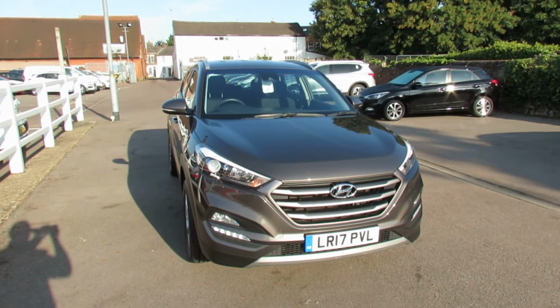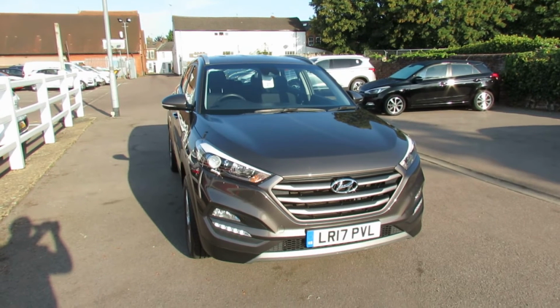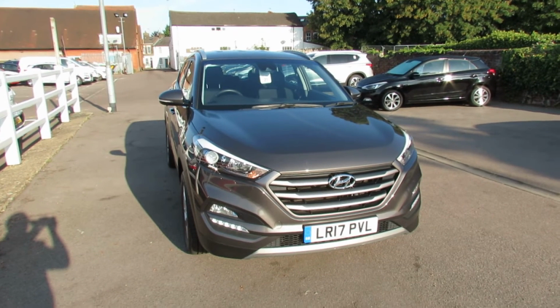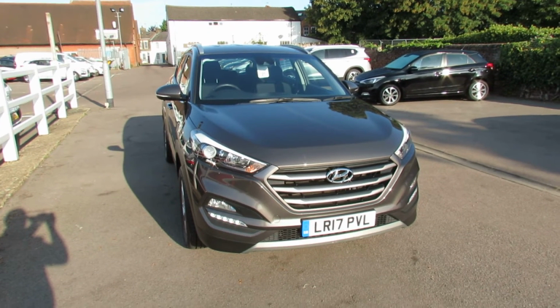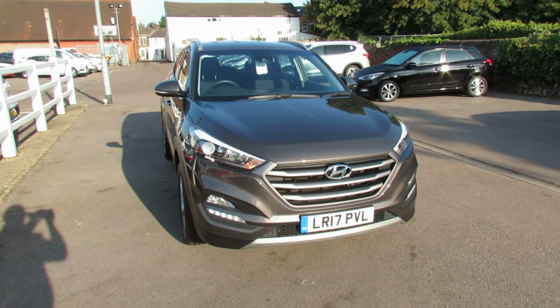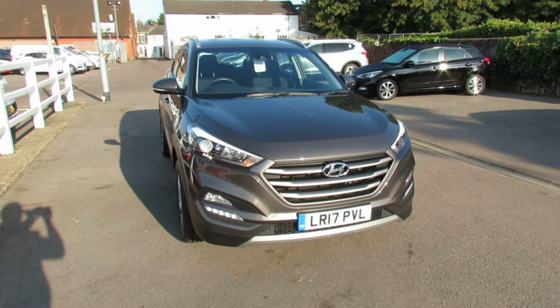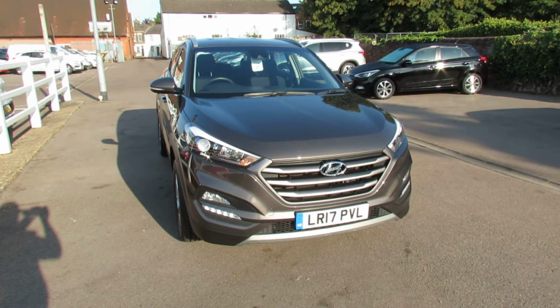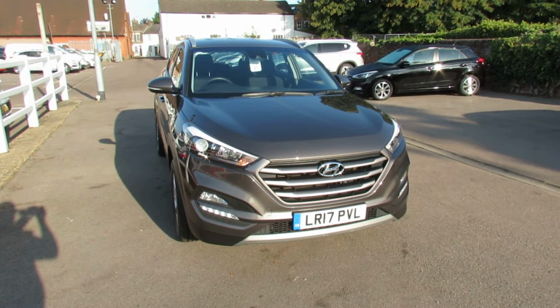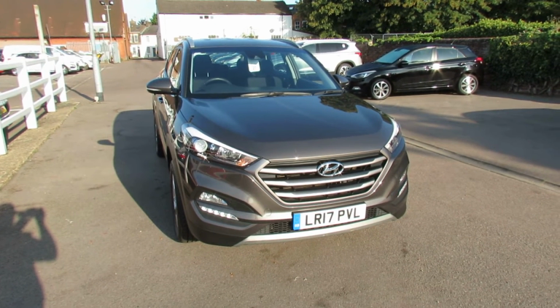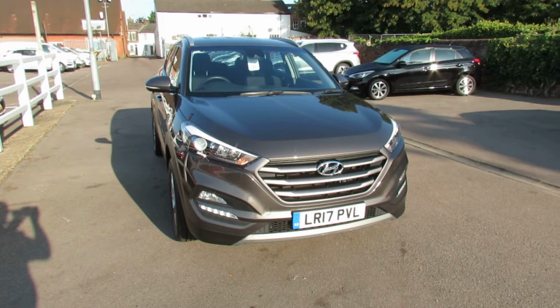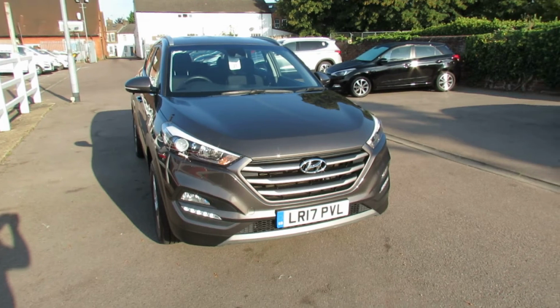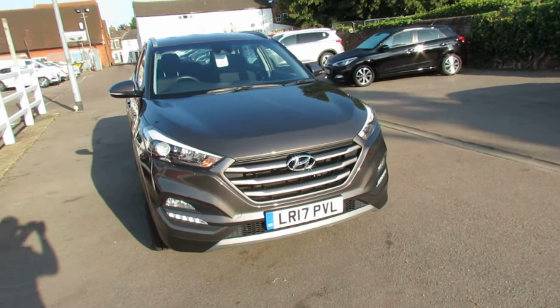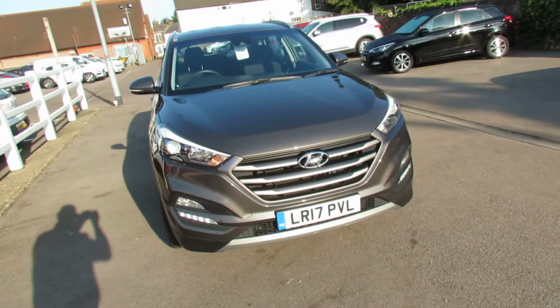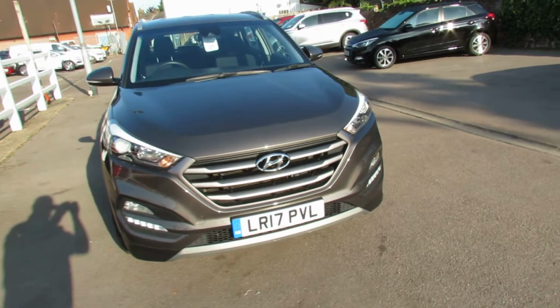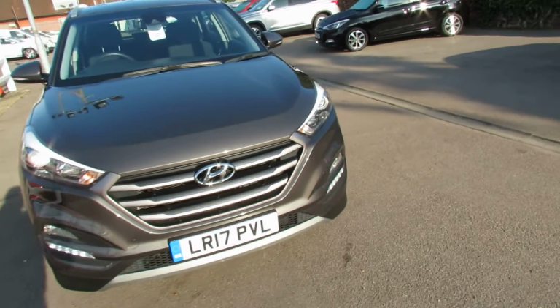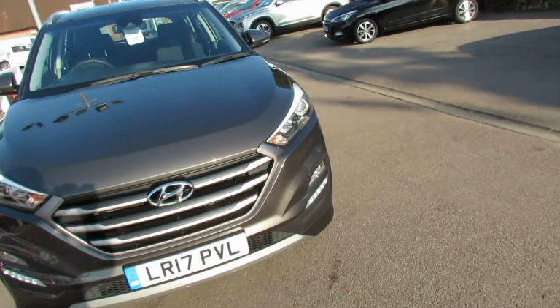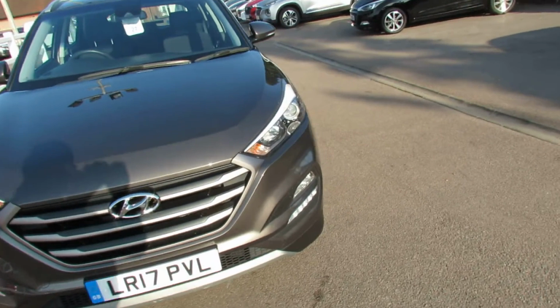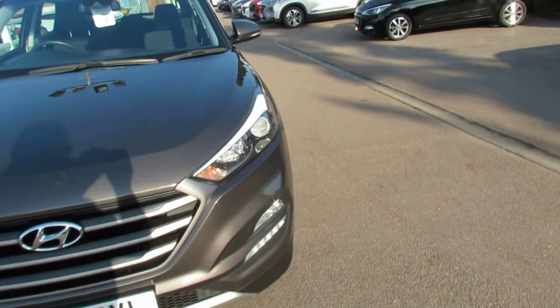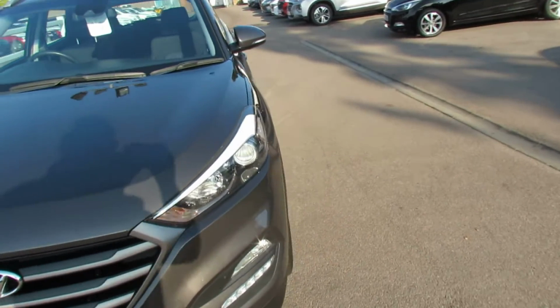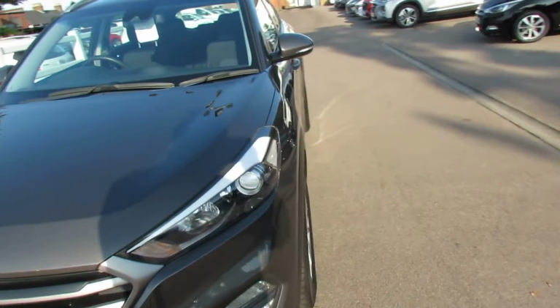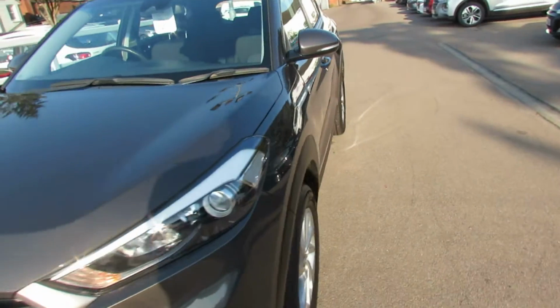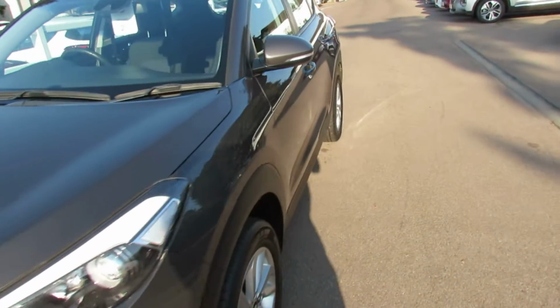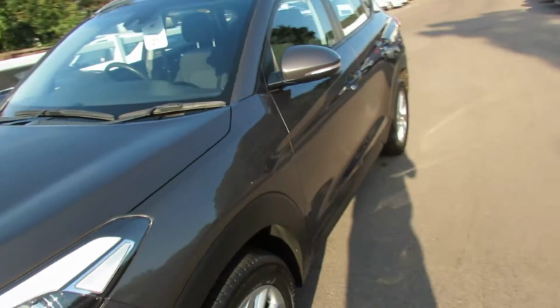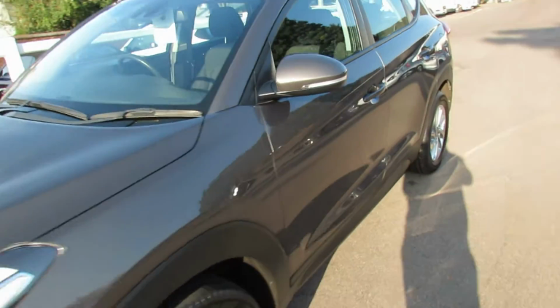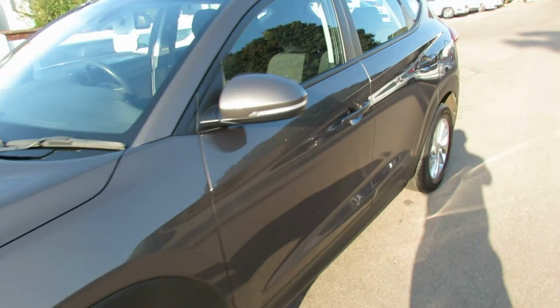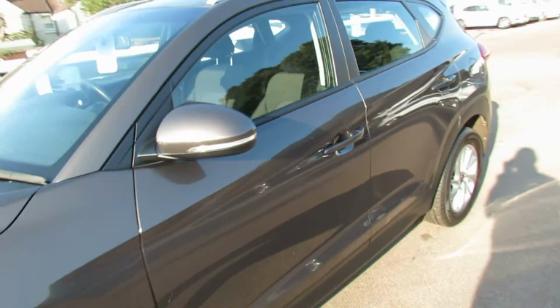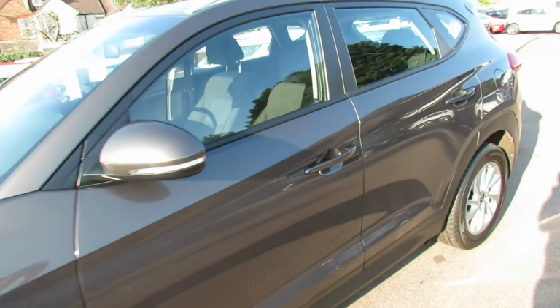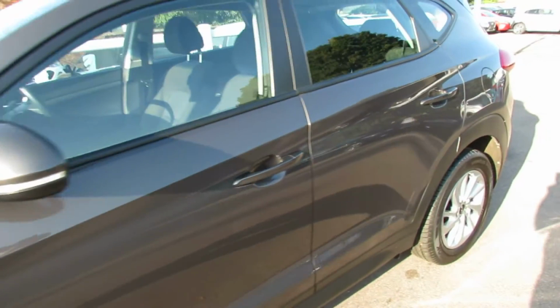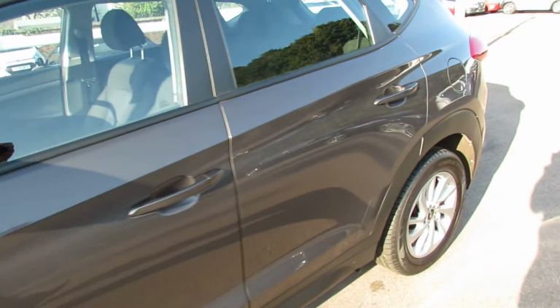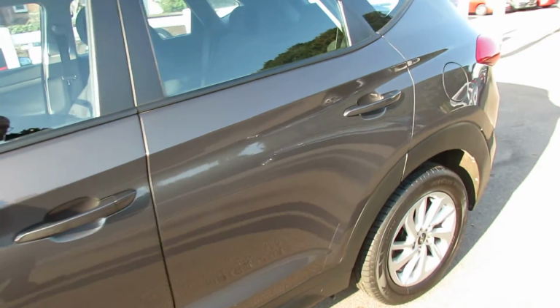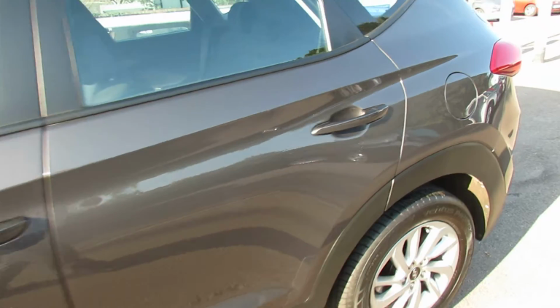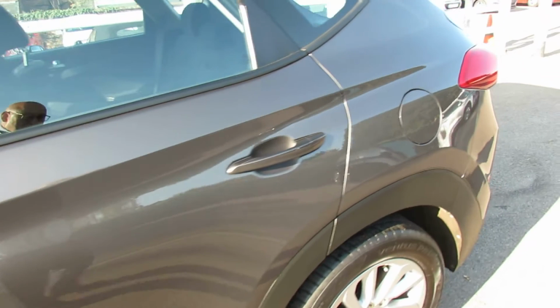Good morning Peter, it's just a quick video of your new car to show you where one or two things are. Starting round the front, going round to the passenger side. A little bit cleaner the last time you saw it.